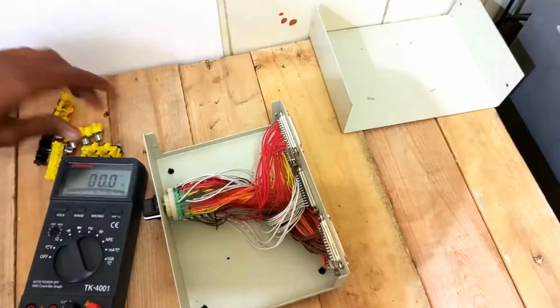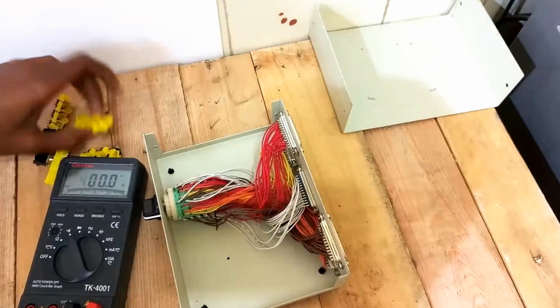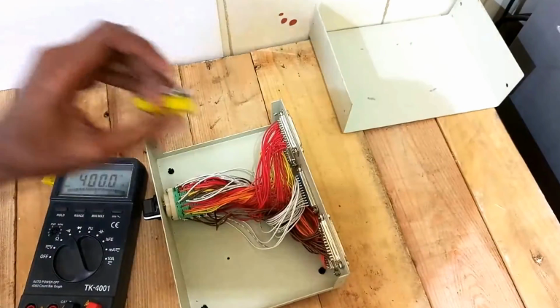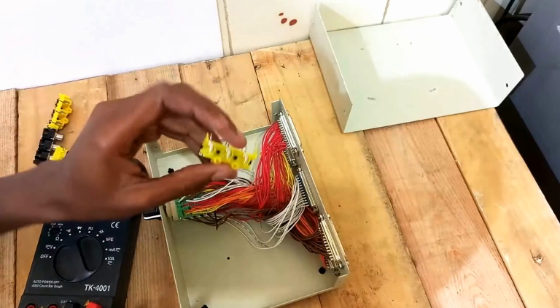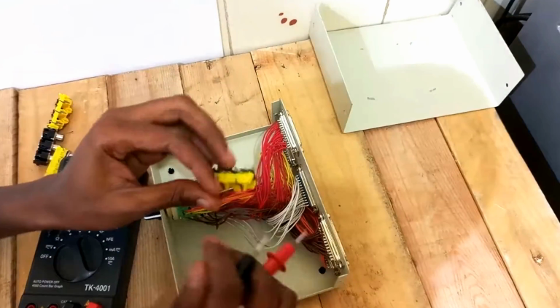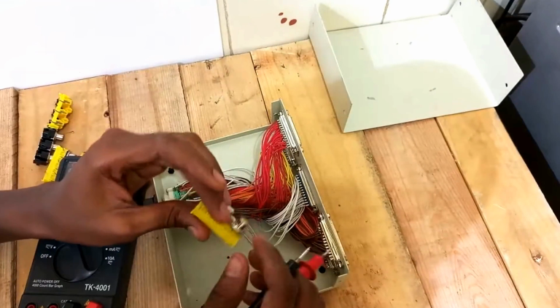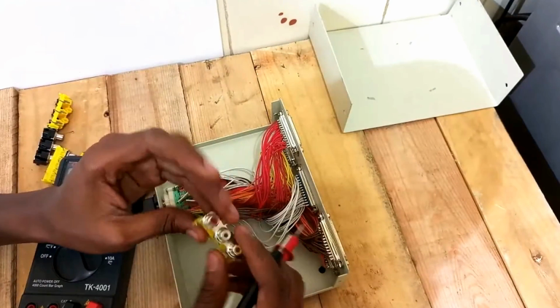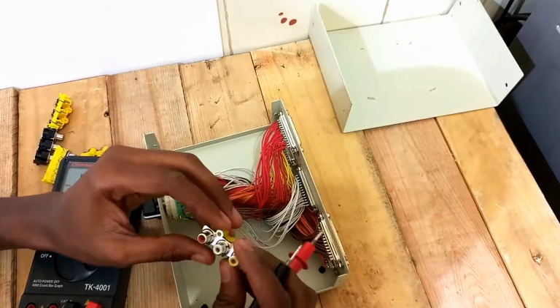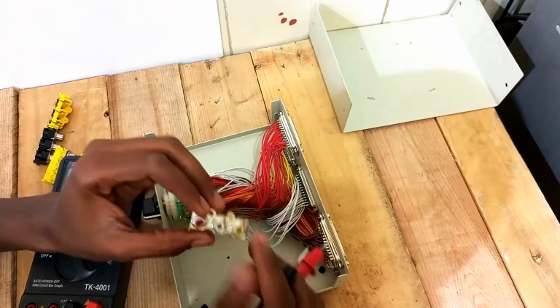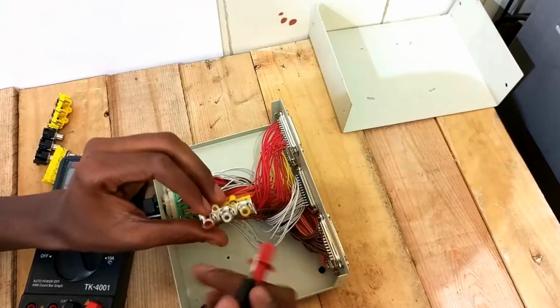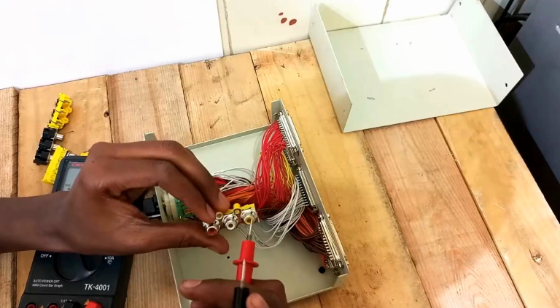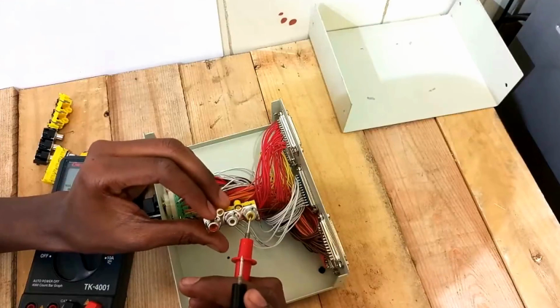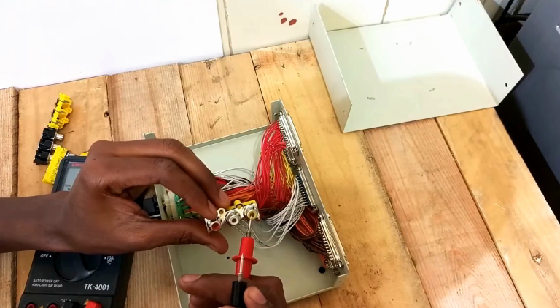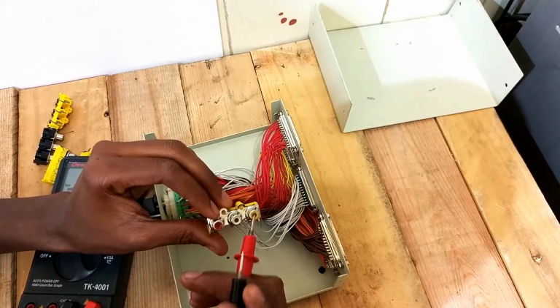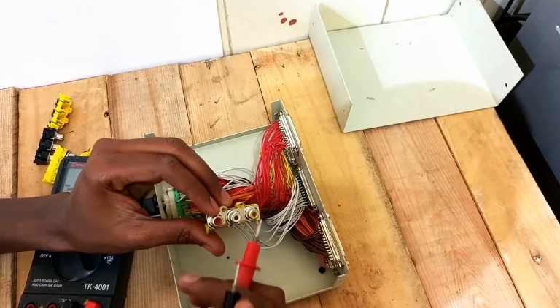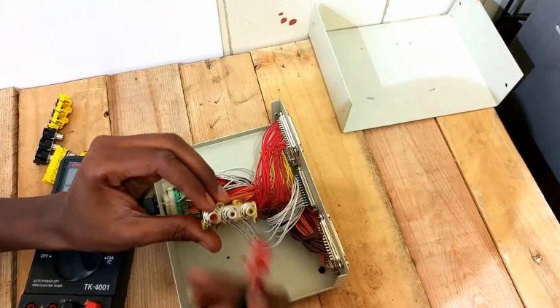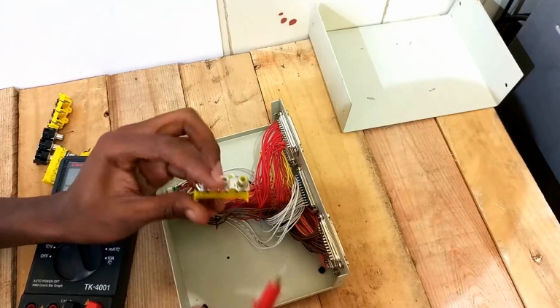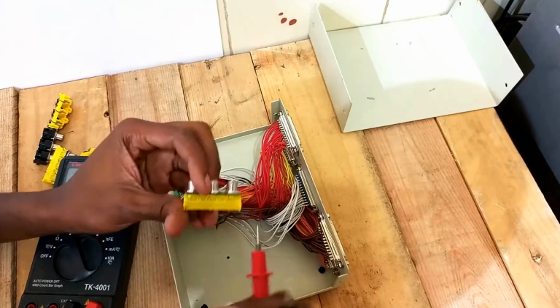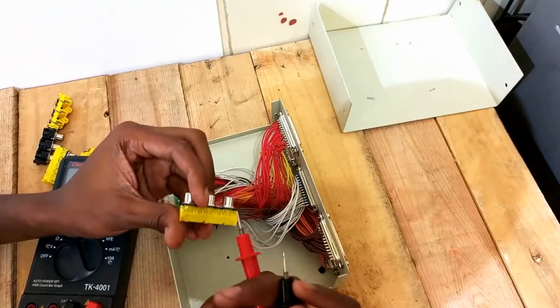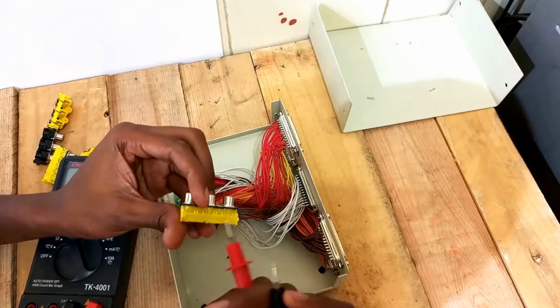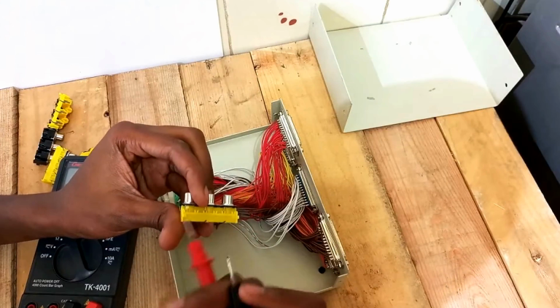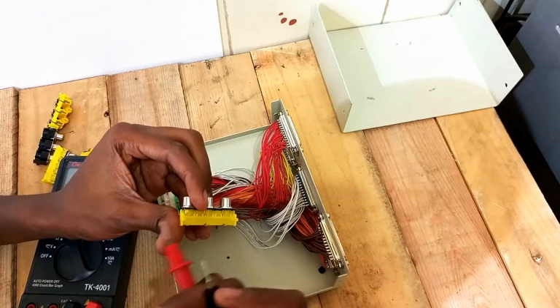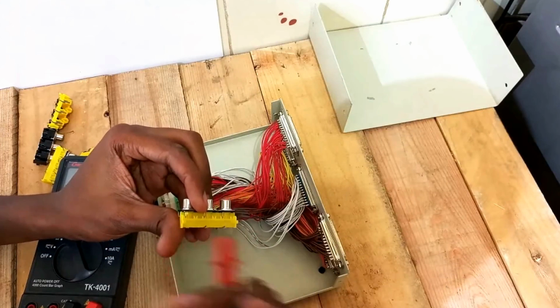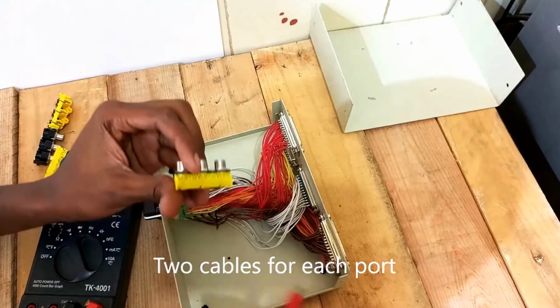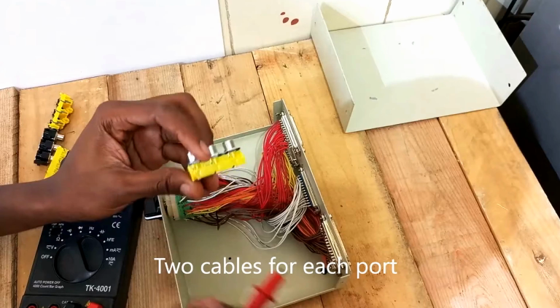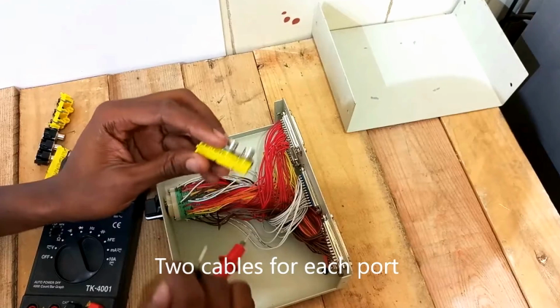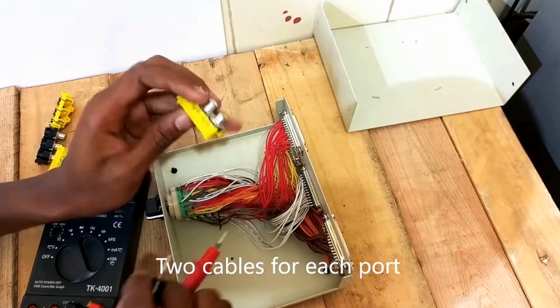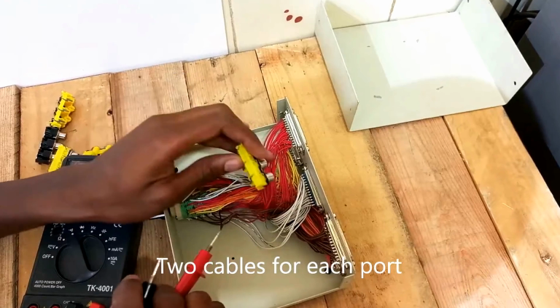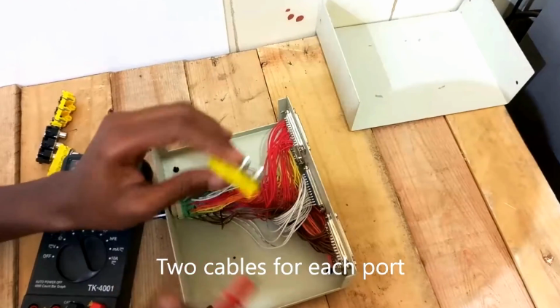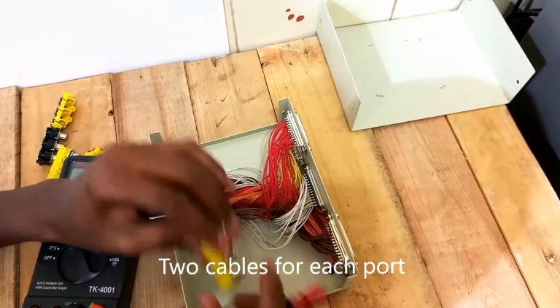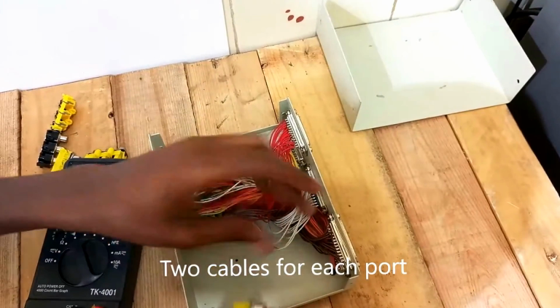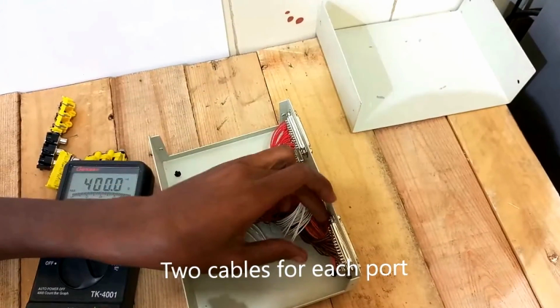I only need it for sound. But since it has the yellow video ports as well, I'm going to use six cables total. So I'm going to dismantle everything and leave only six cables.